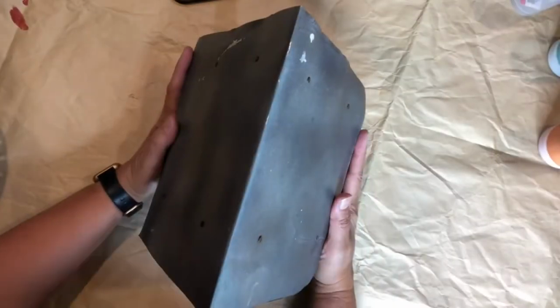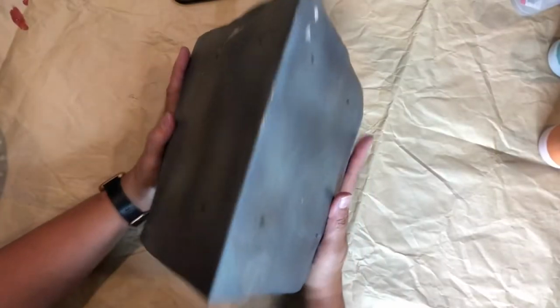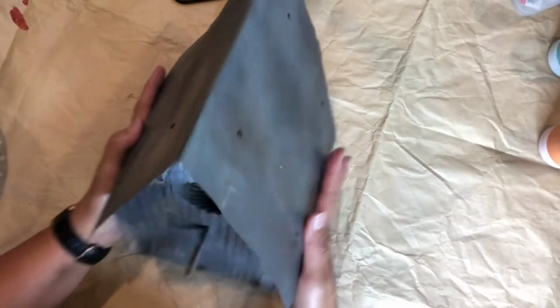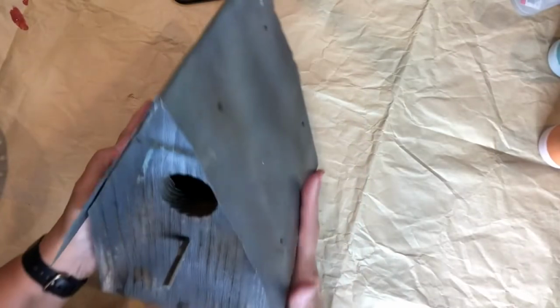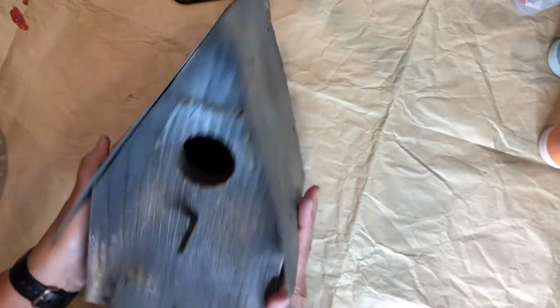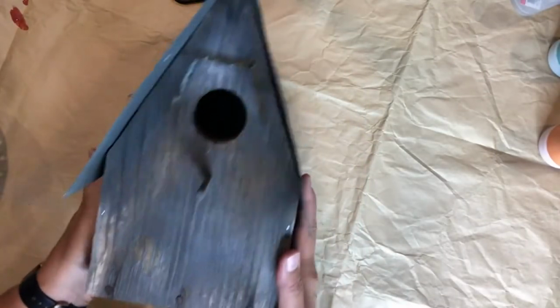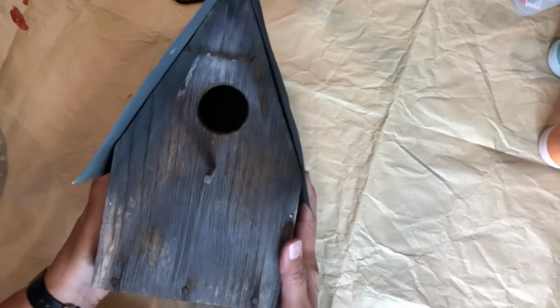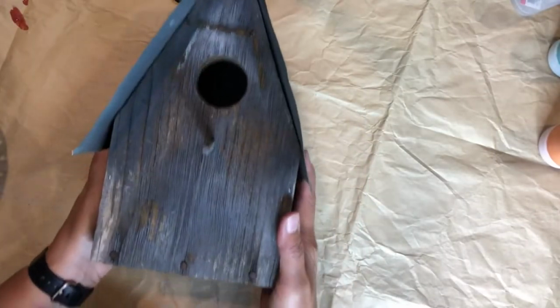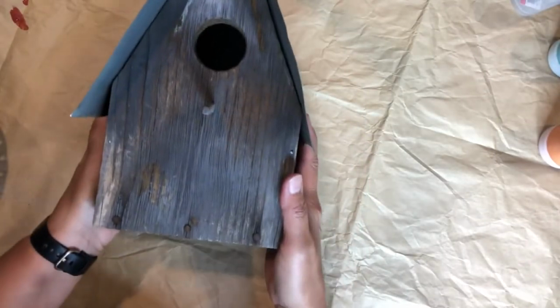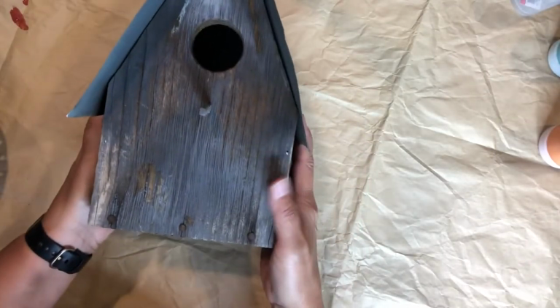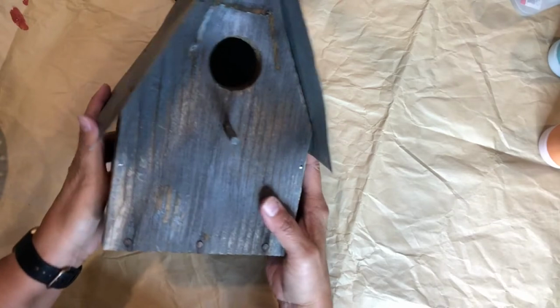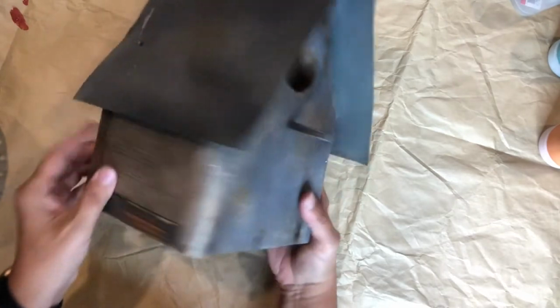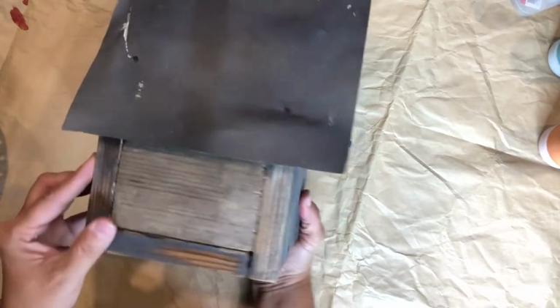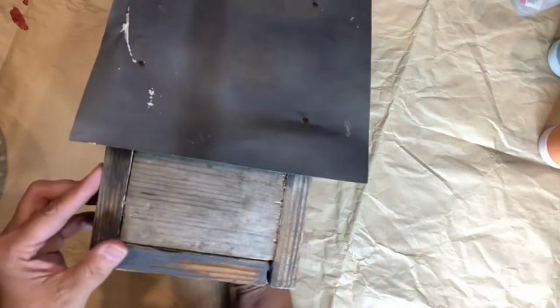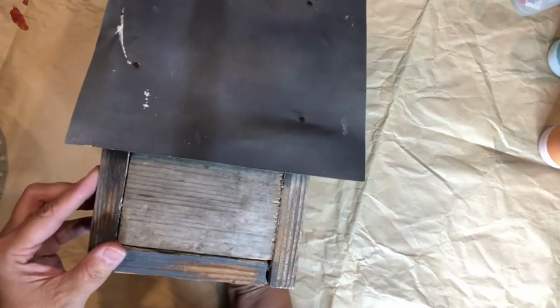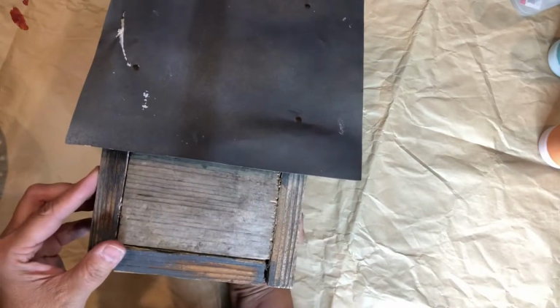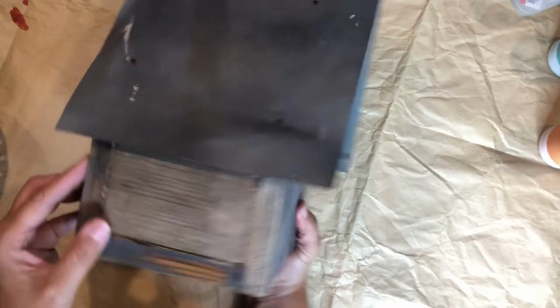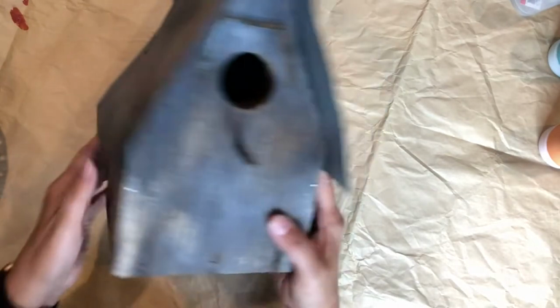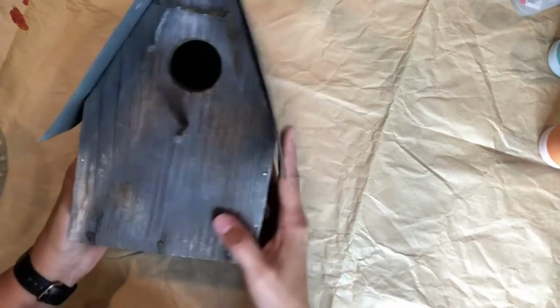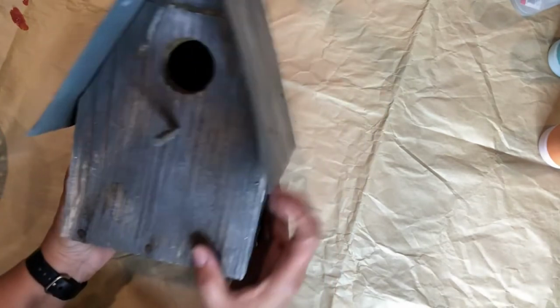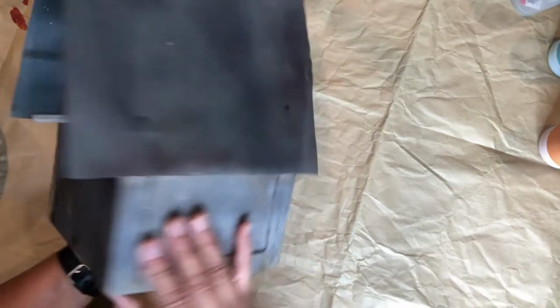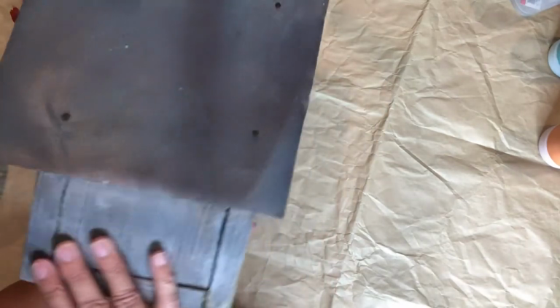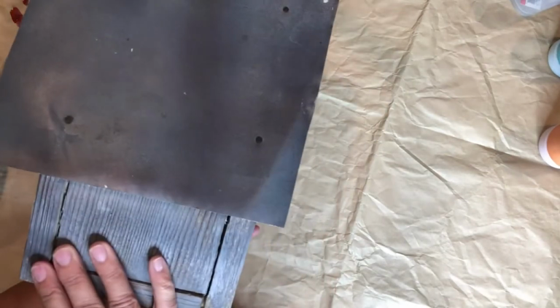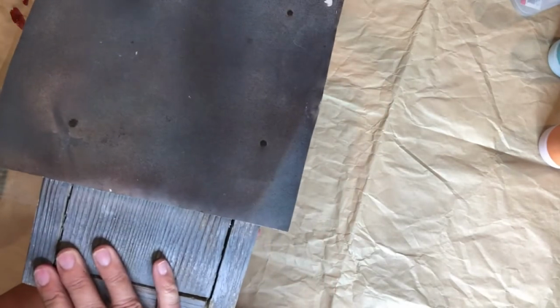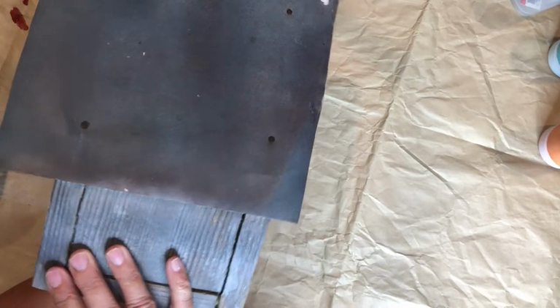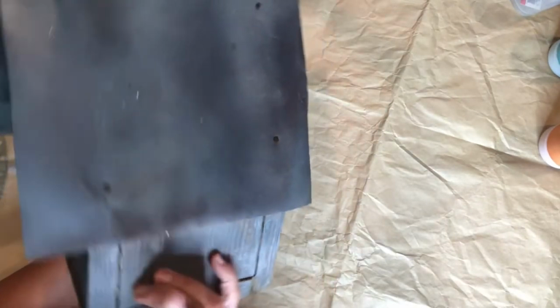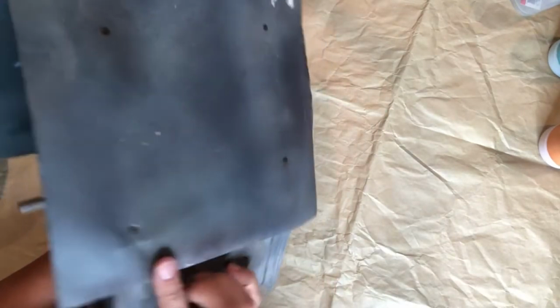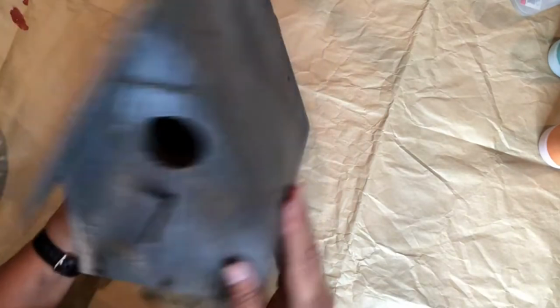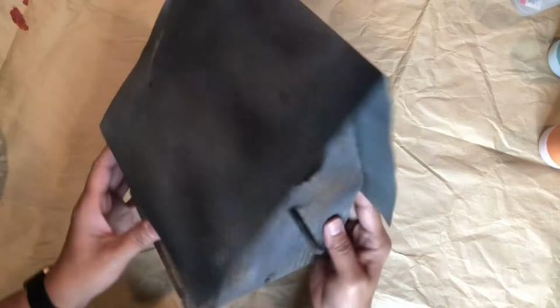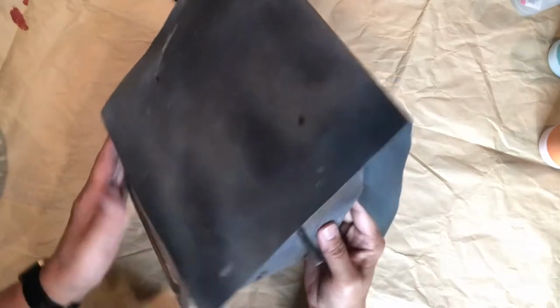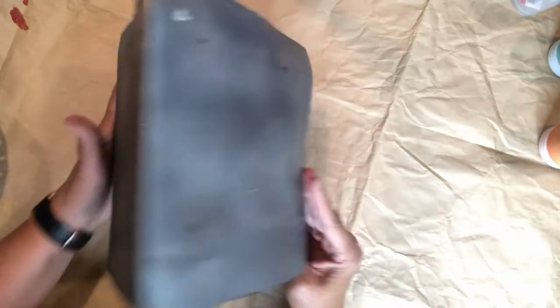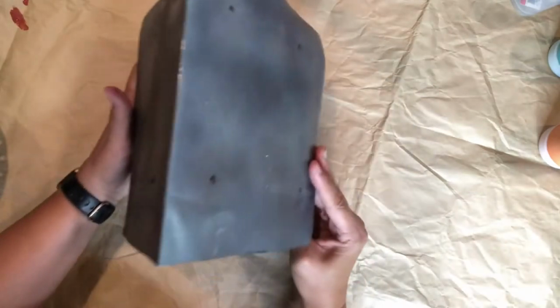Hi, everyone. Here I have a birdhouse that I picked a while ago, but I want to embellish it and give it a little bit more character. I'm going to be using cinnamon to create a rusty effect on the rooftop.